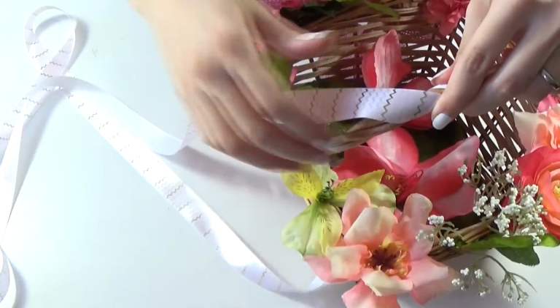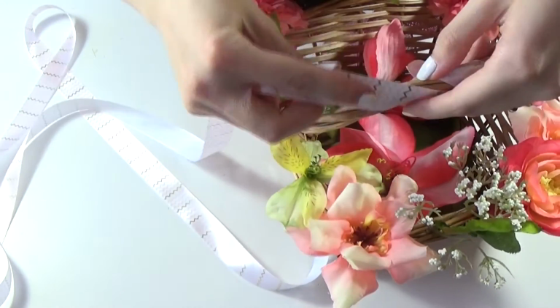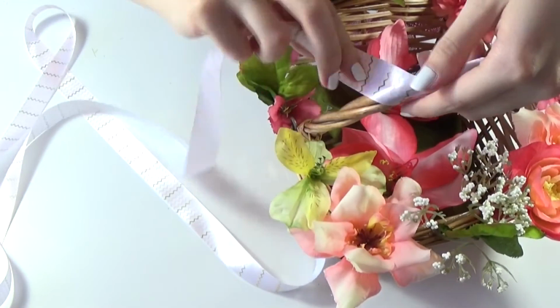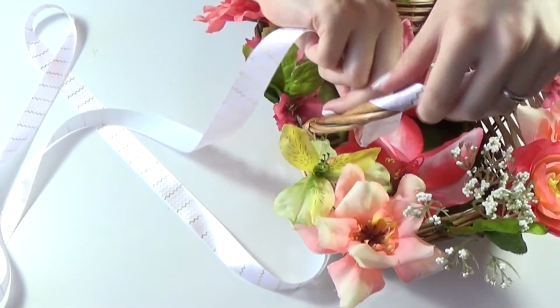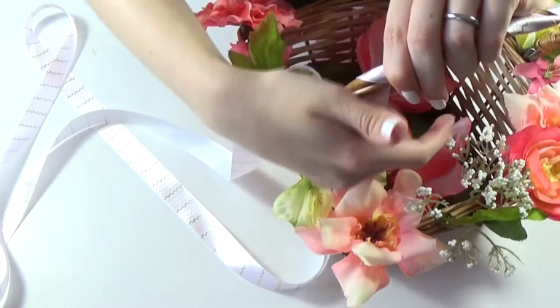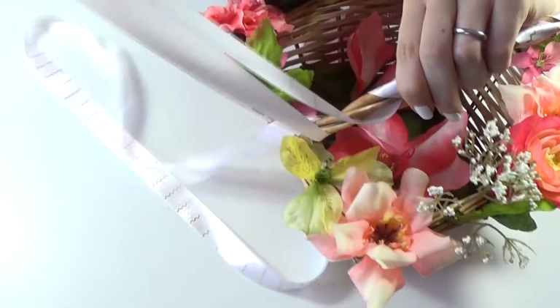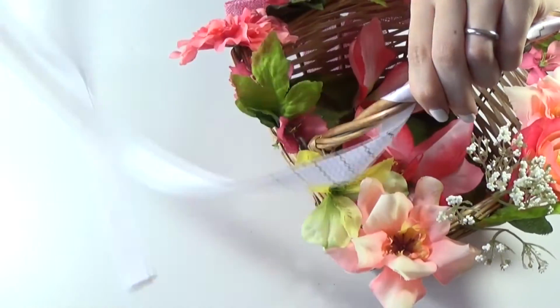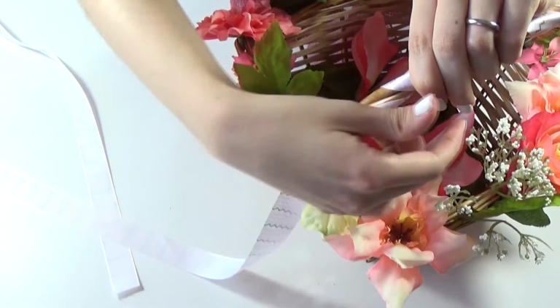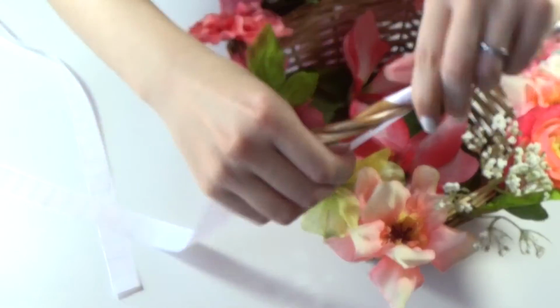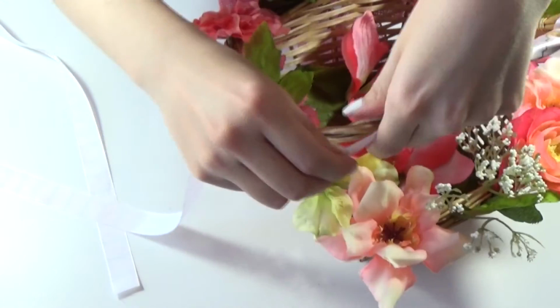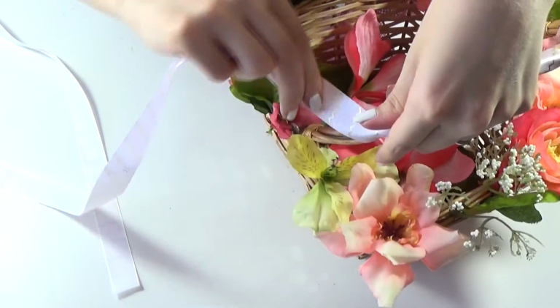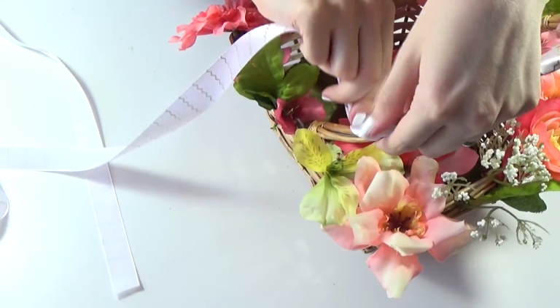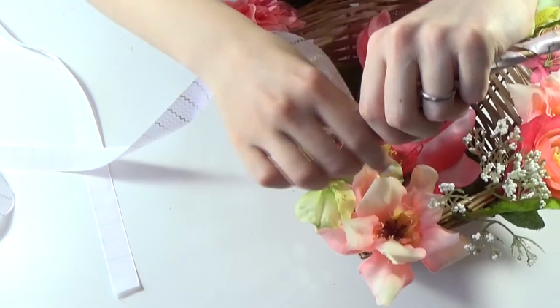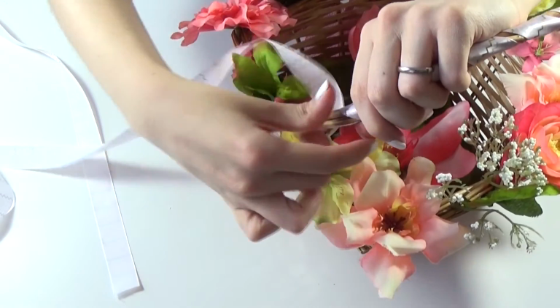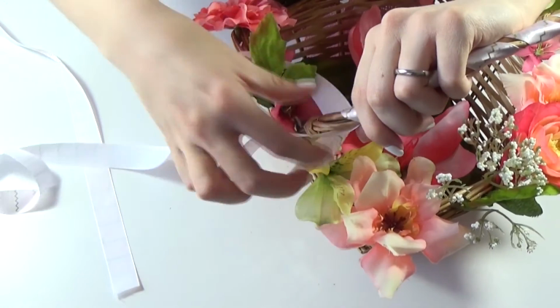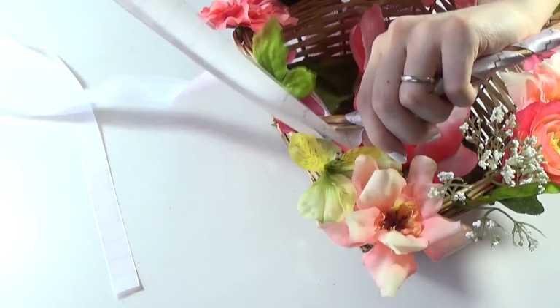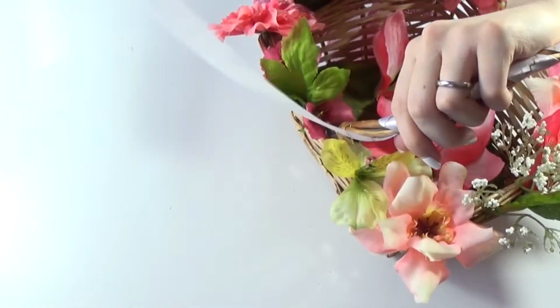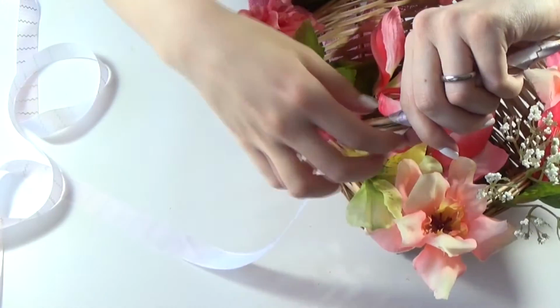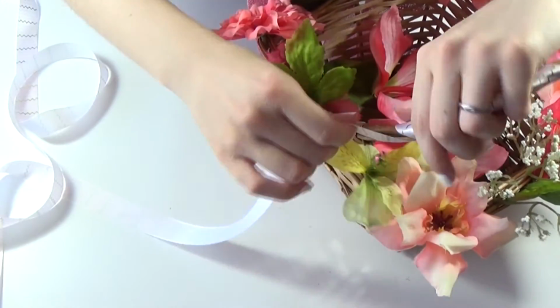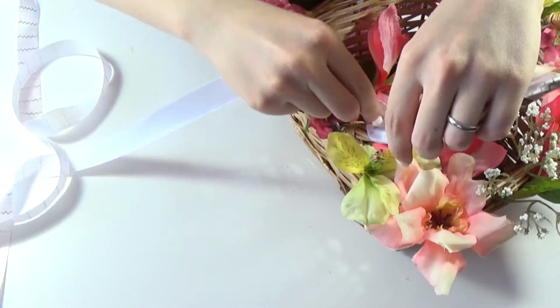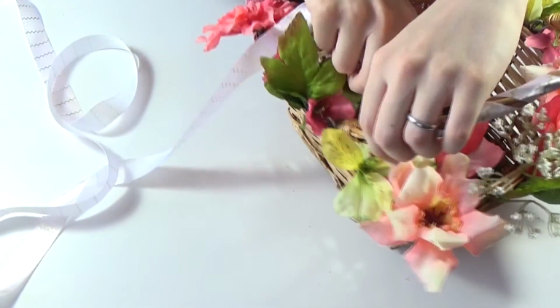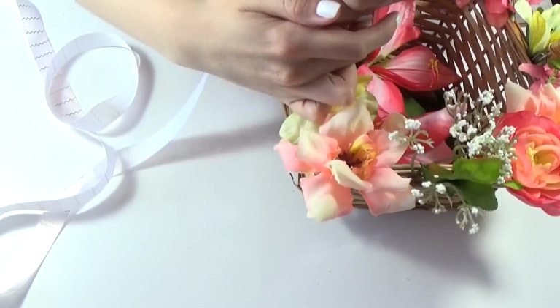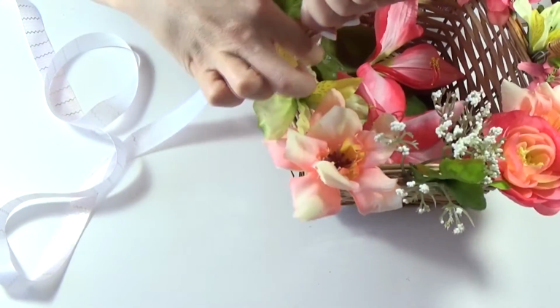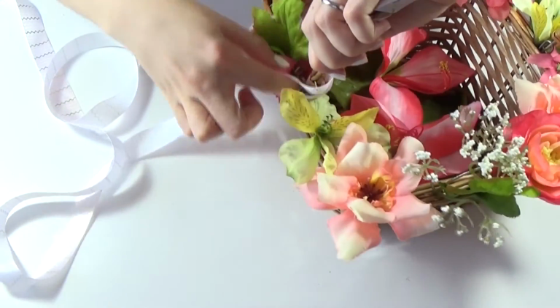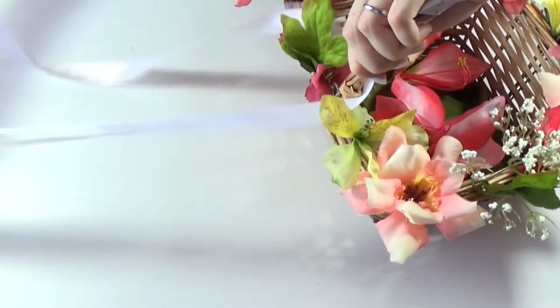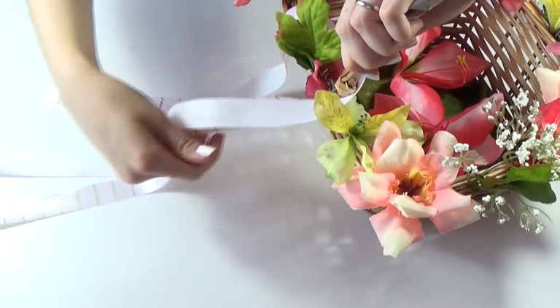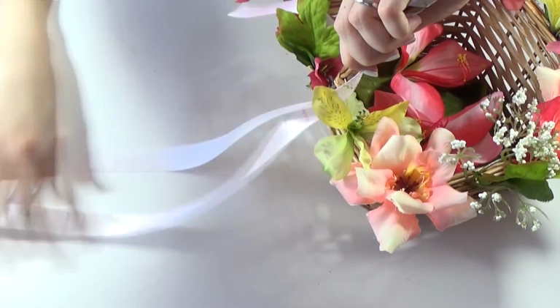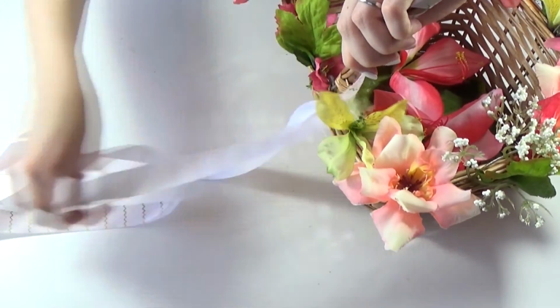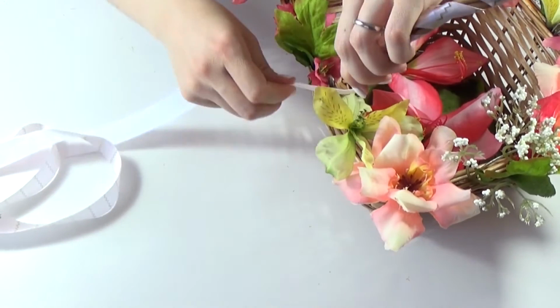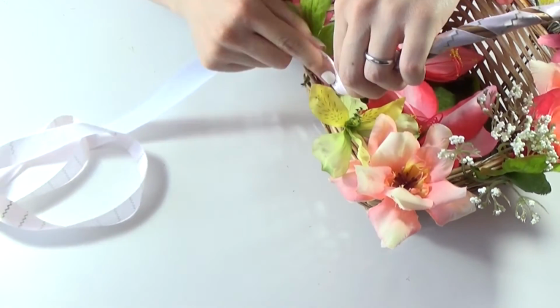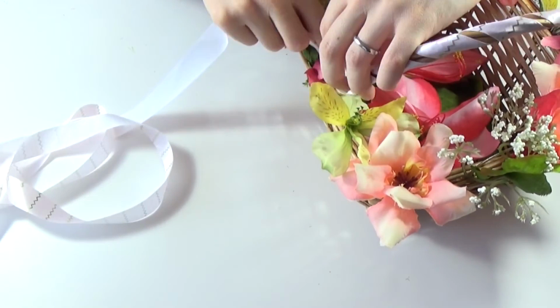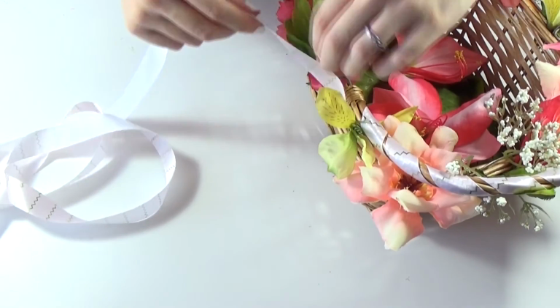Roll some ribbon around the handle of the basket and glue the ends so it doesn't come off. There's no specific rules to this, just have fun with it. And you're all done!